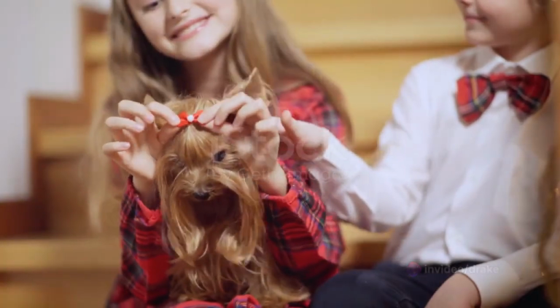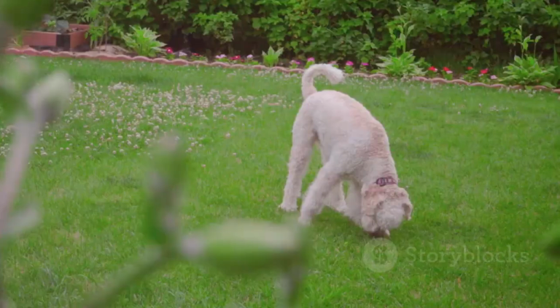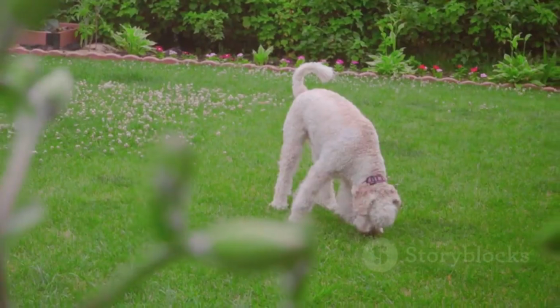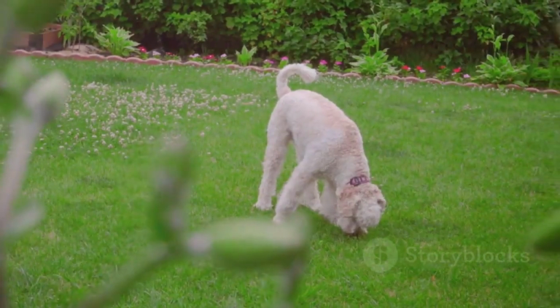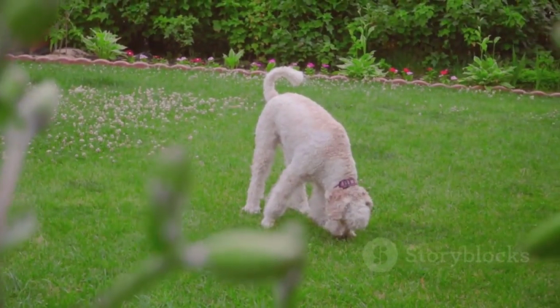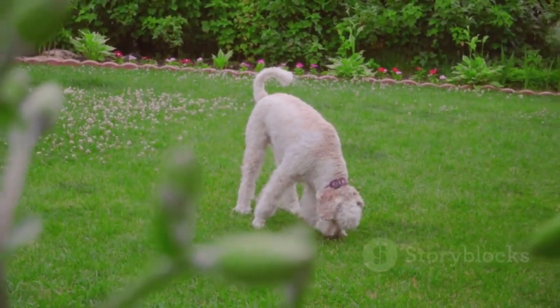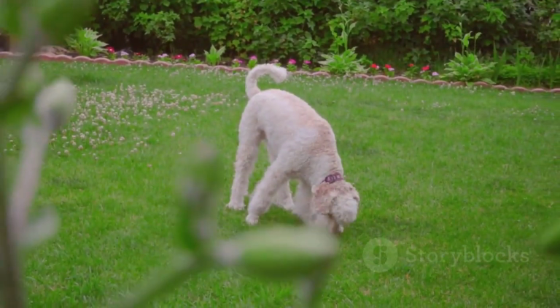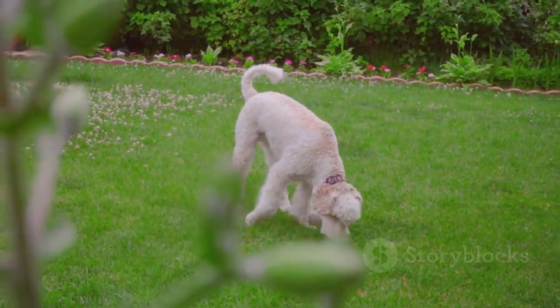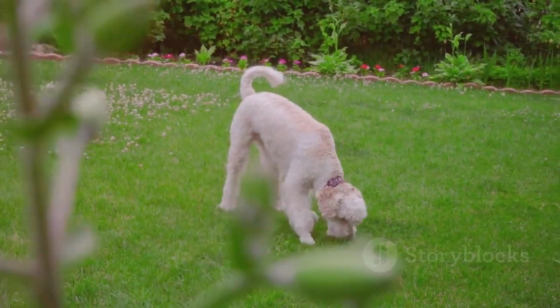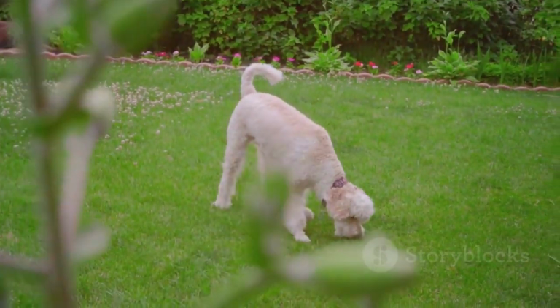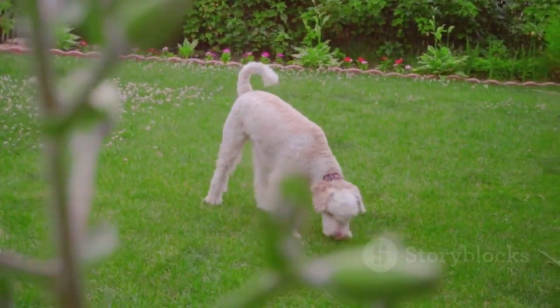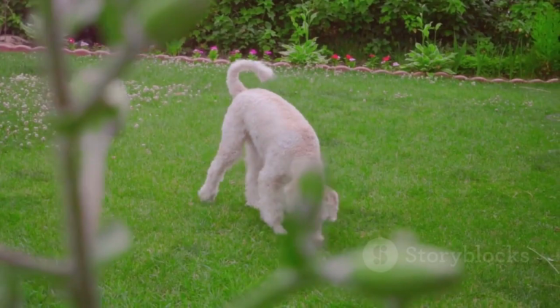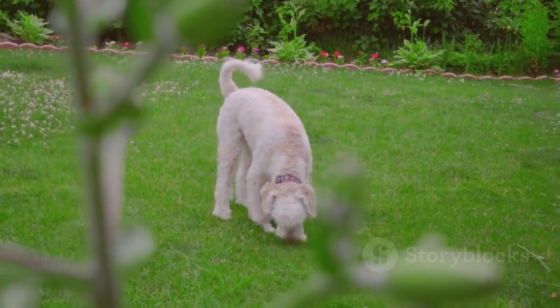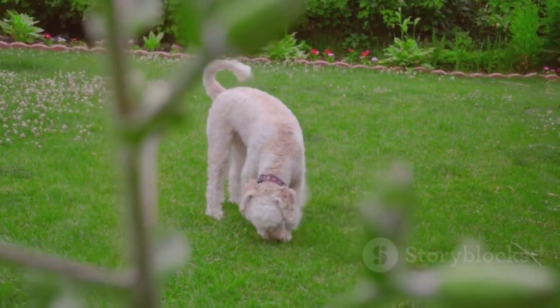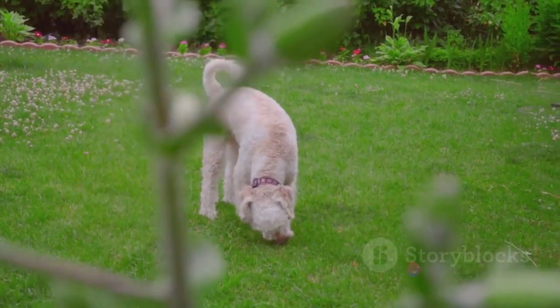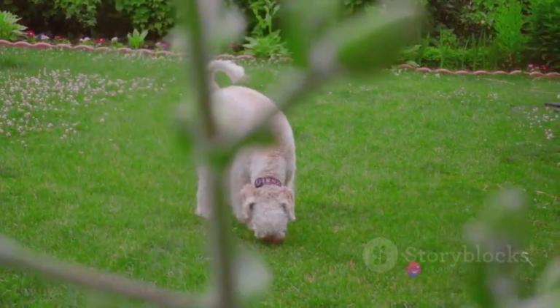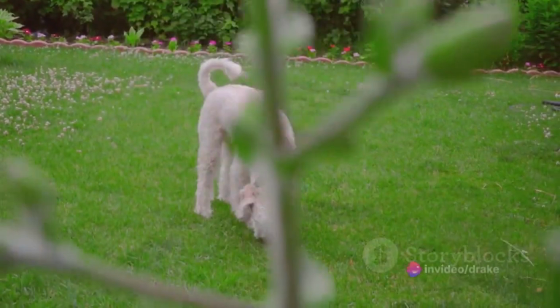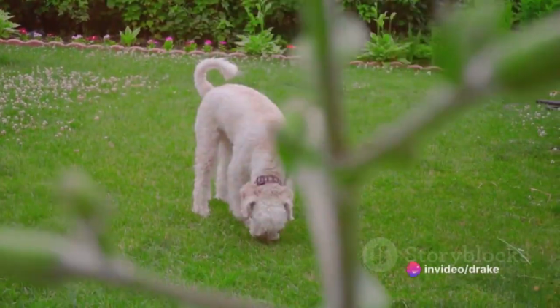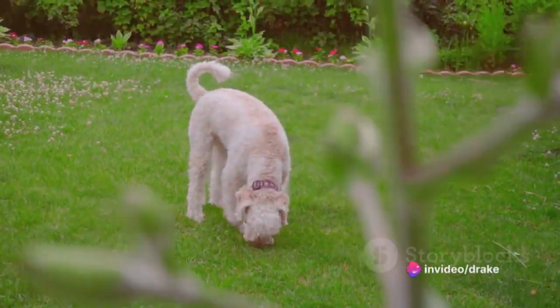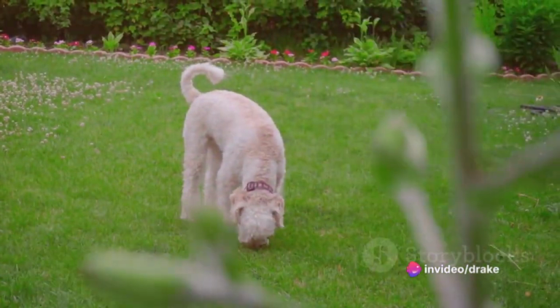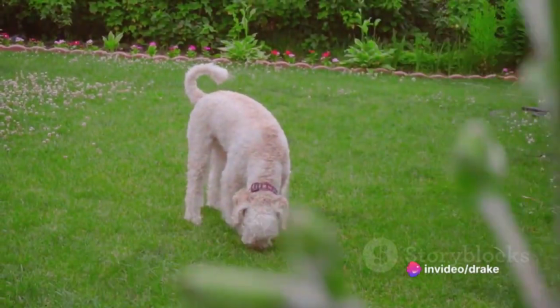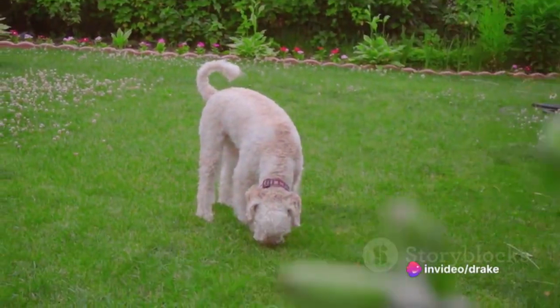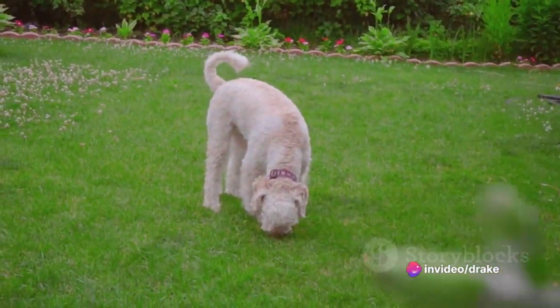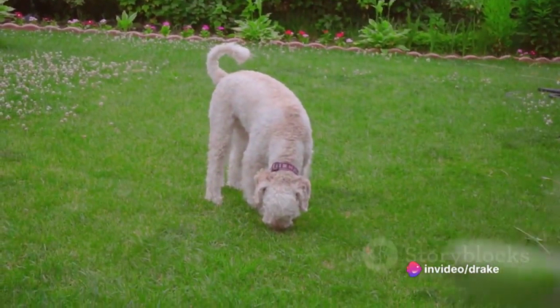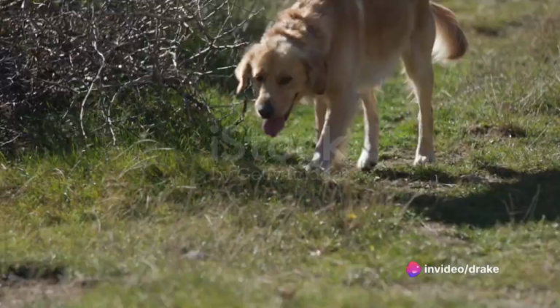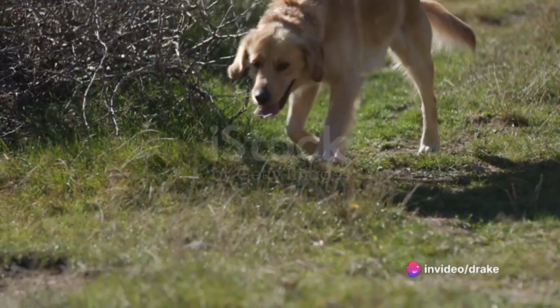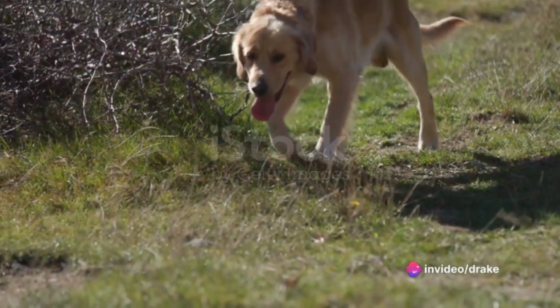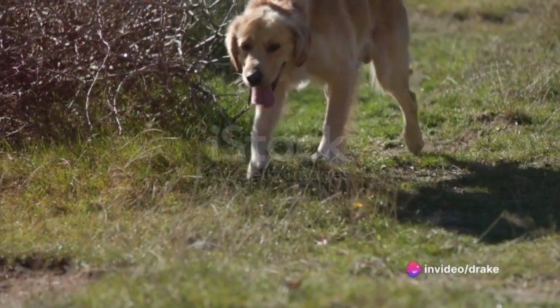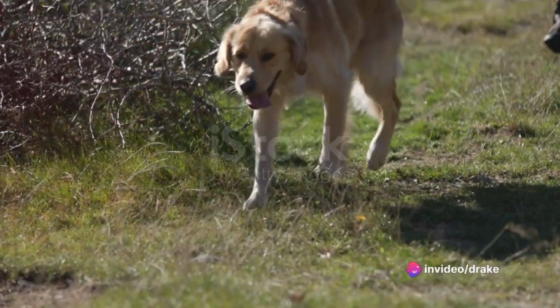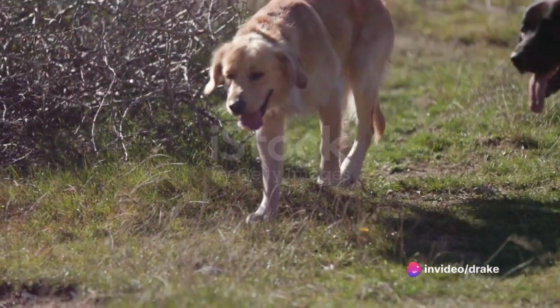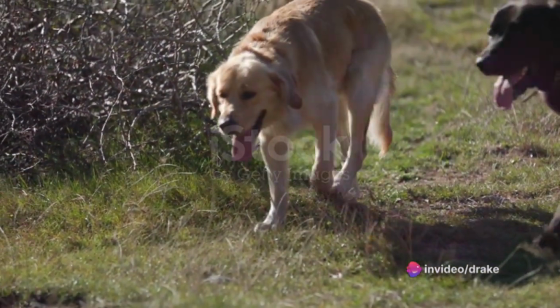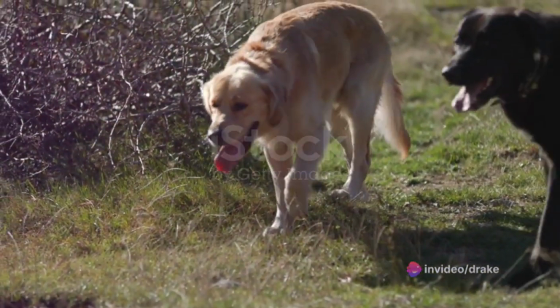Being scent hounds, otterhounds have a remarkable sense of smell, which traditionally made them excellent at locating otters along riverbanks. This trait, combined with their intelligence and independent thinking, makes them unique.